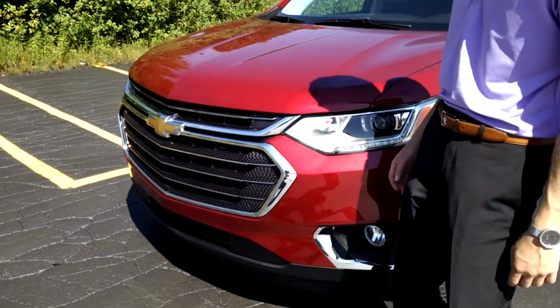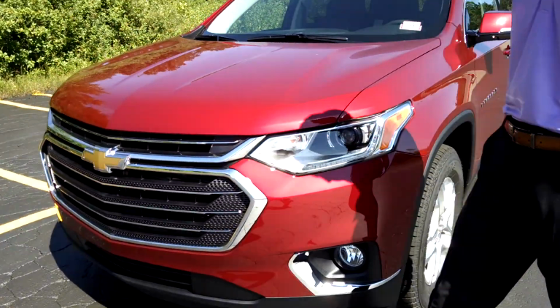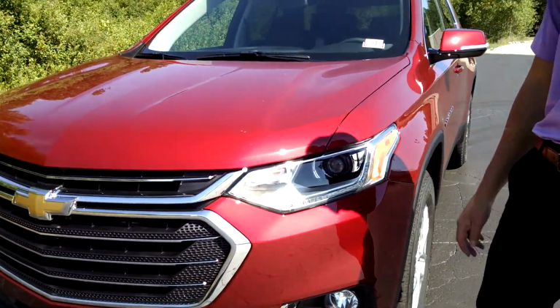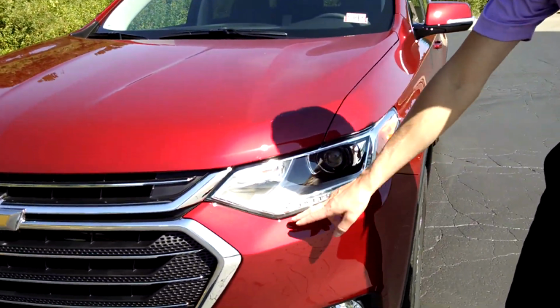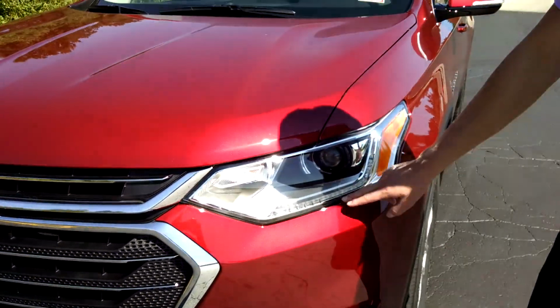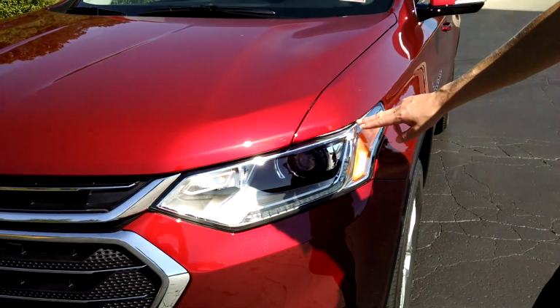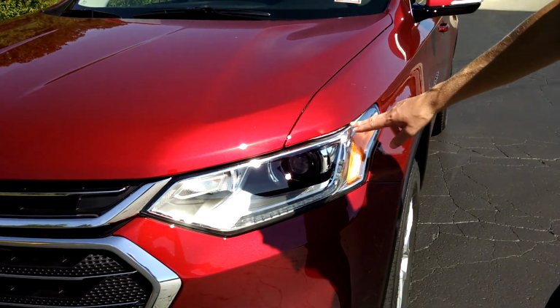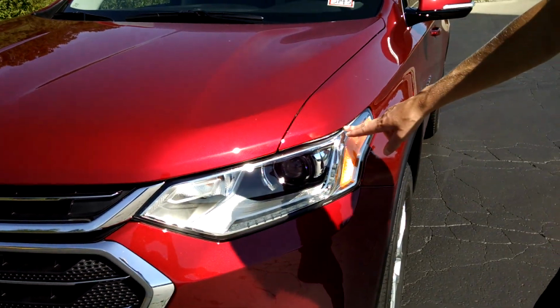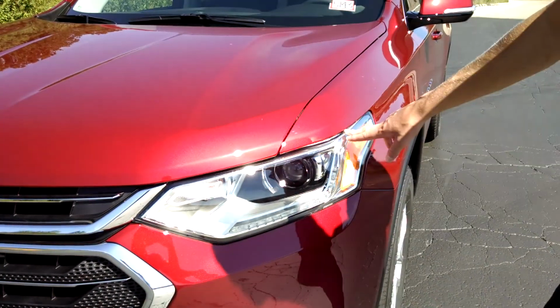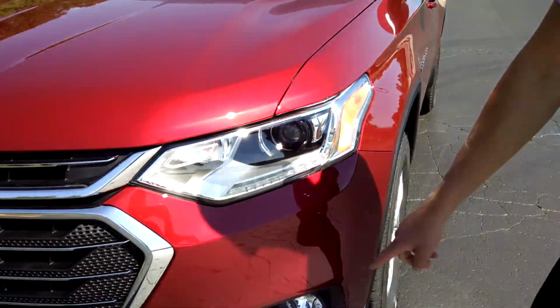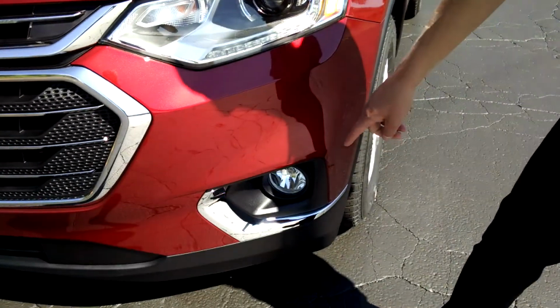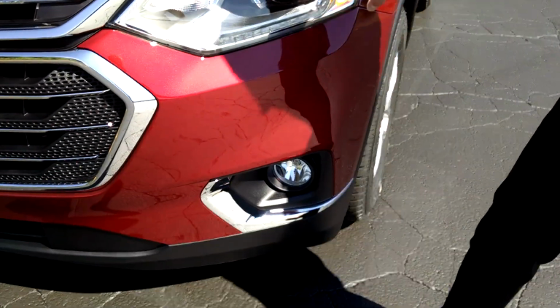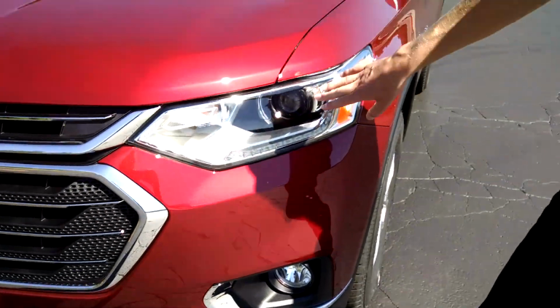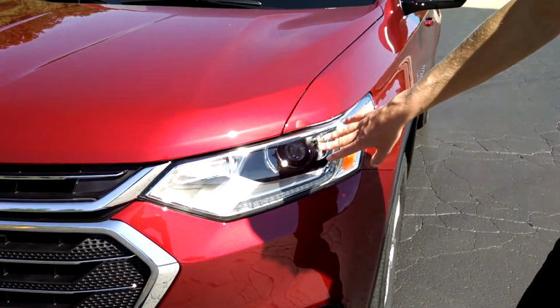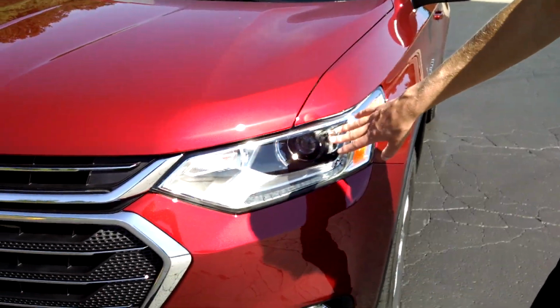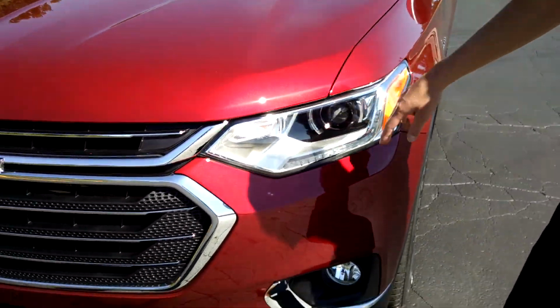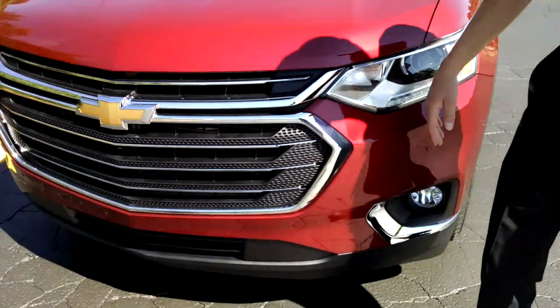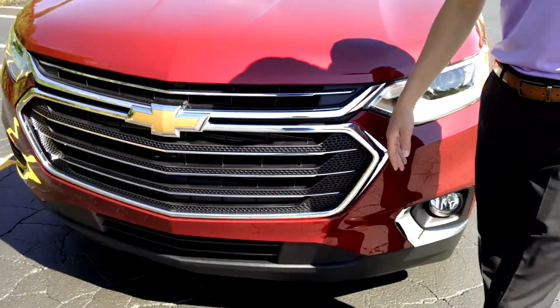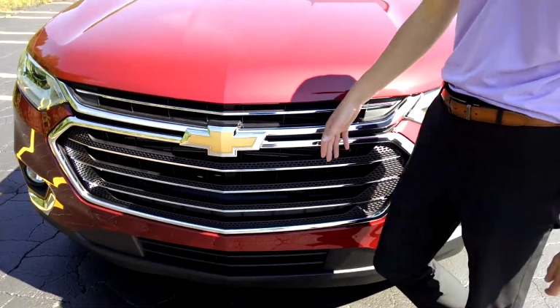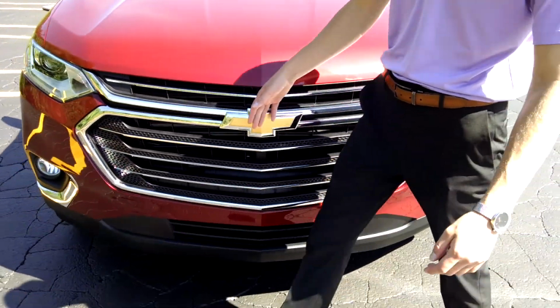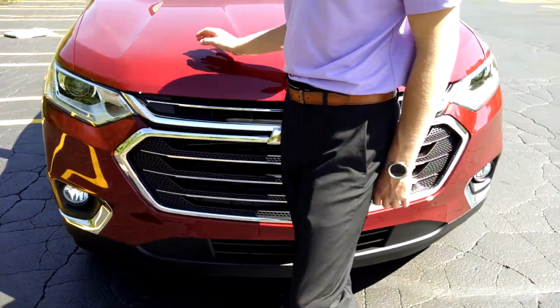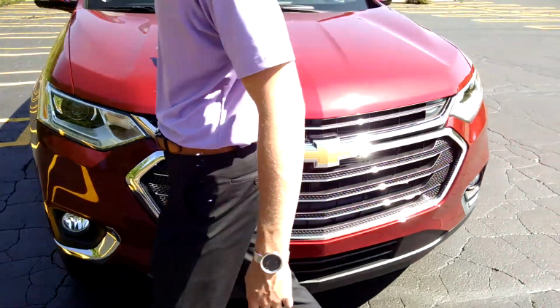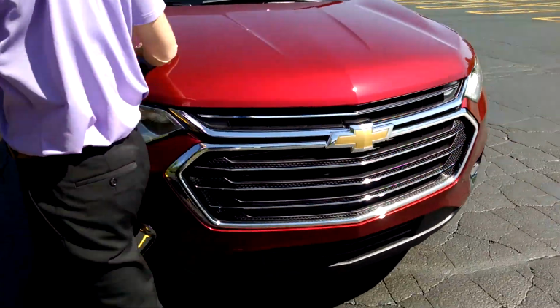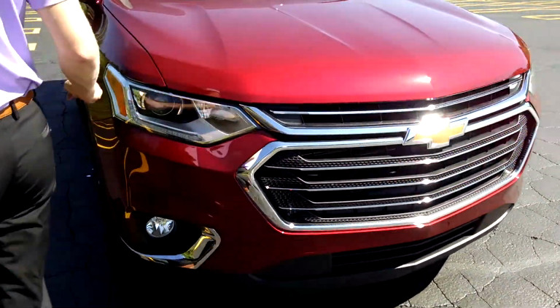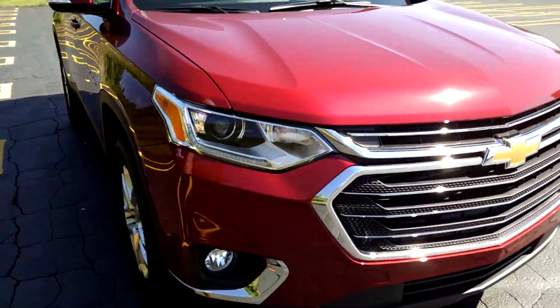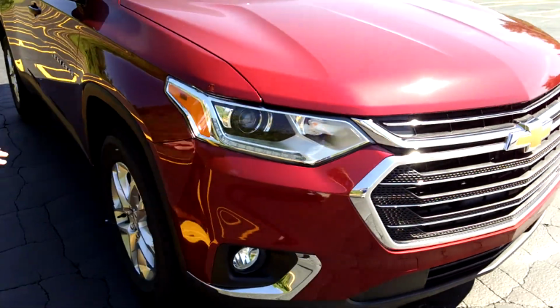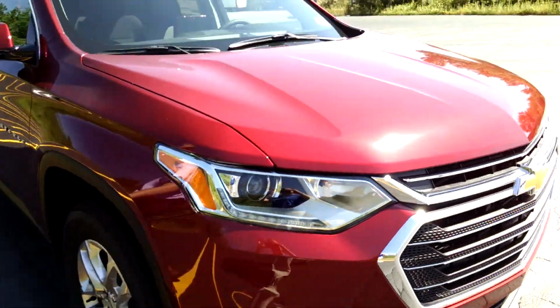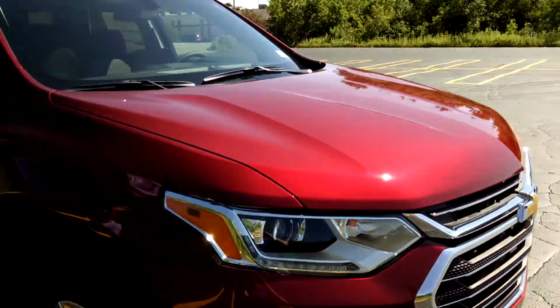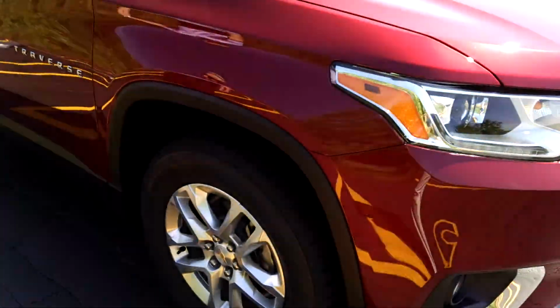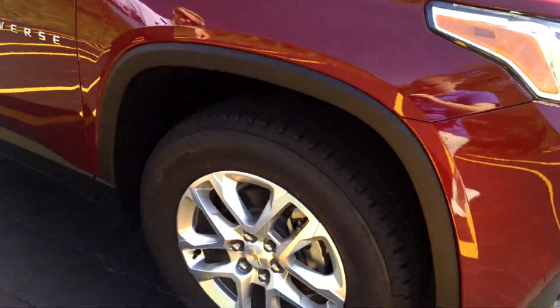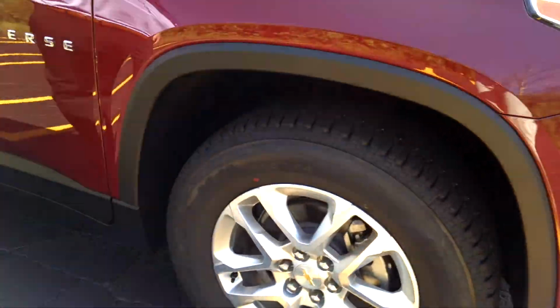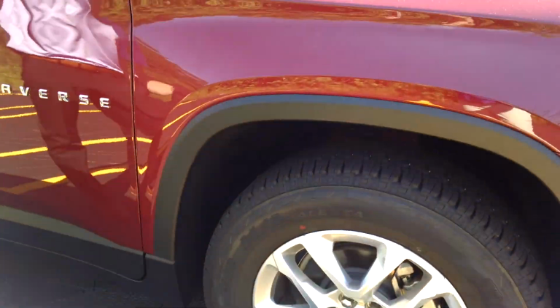You'll notice some styling changes up front. We've got some LED strips here that come on when you're driving, fog lights, and HID headlamps, which are nice. Totally different grille up here with some new hood lines. Different wheels on this one — that of course varies on trim level.